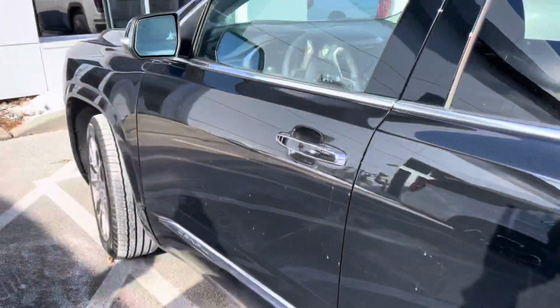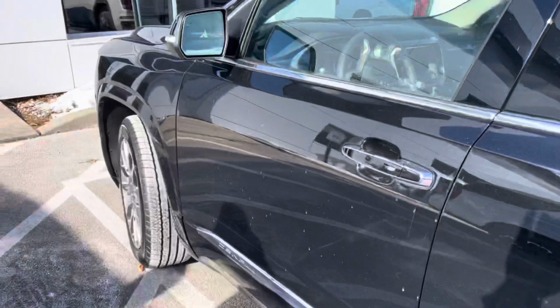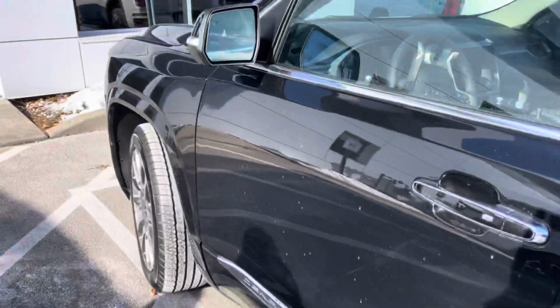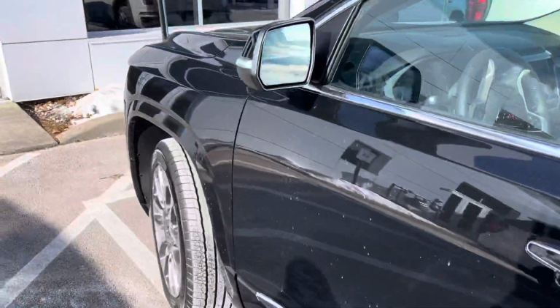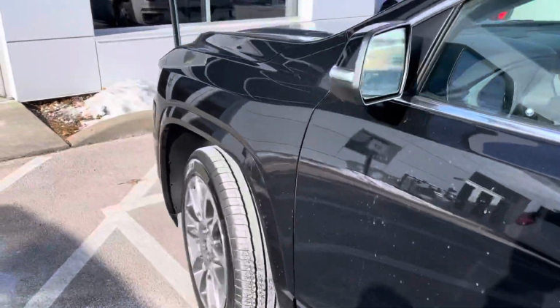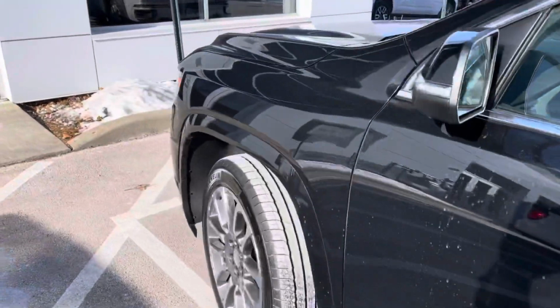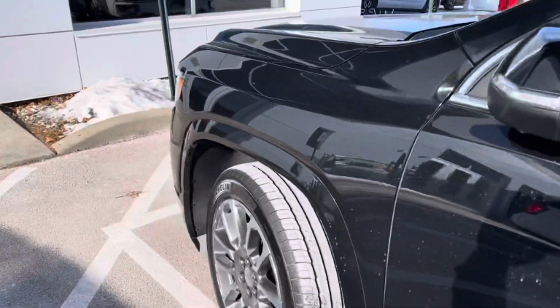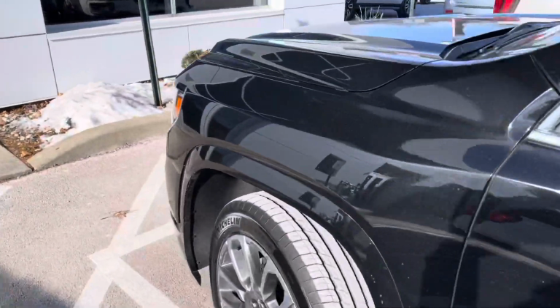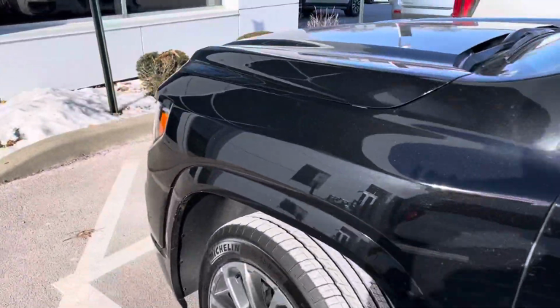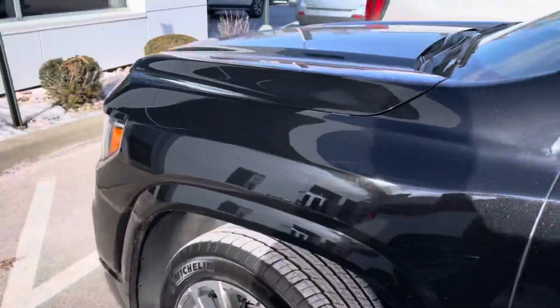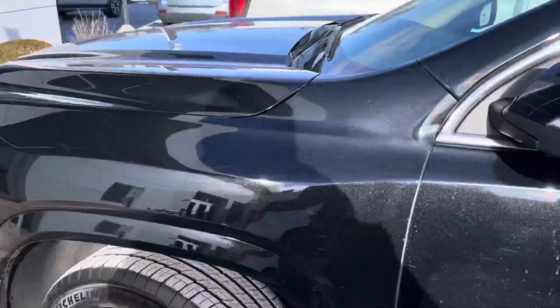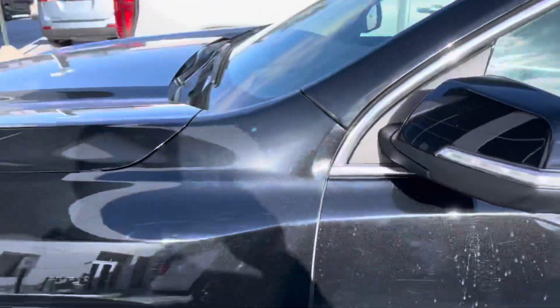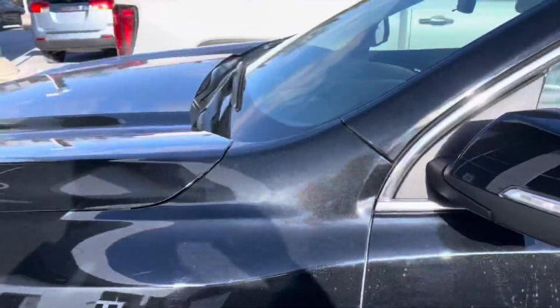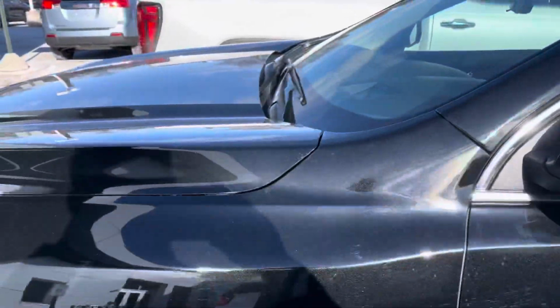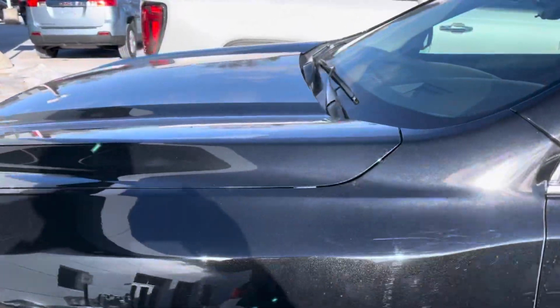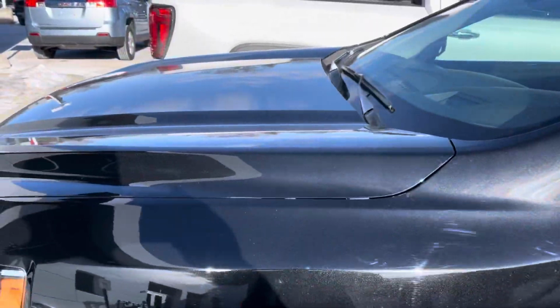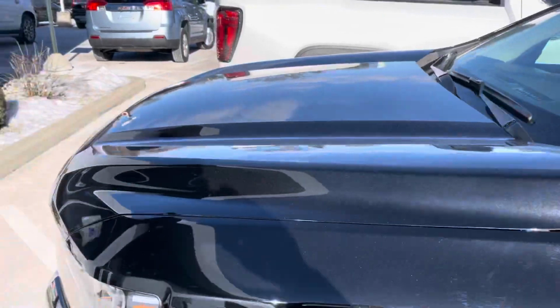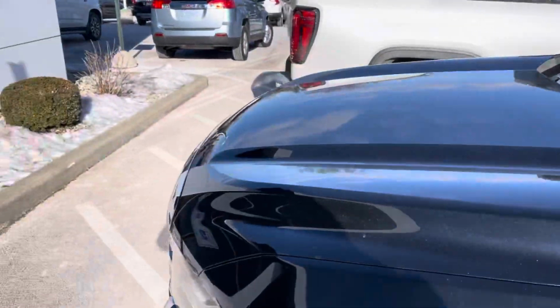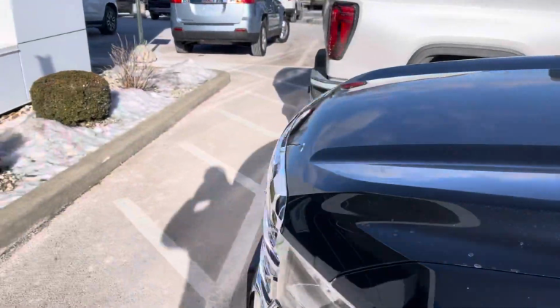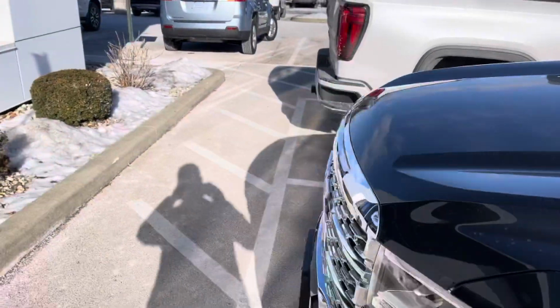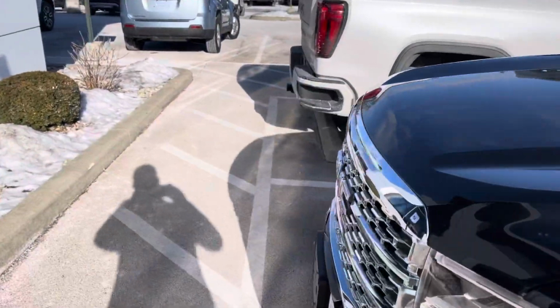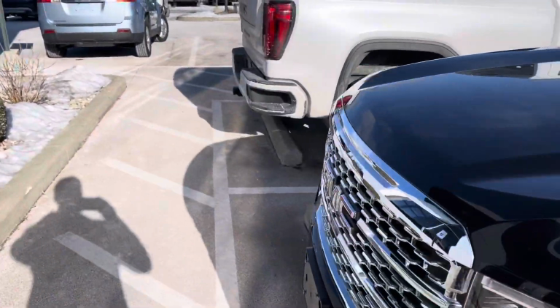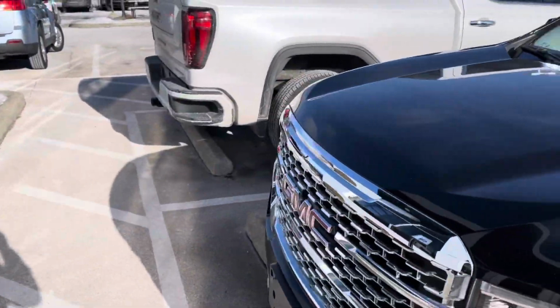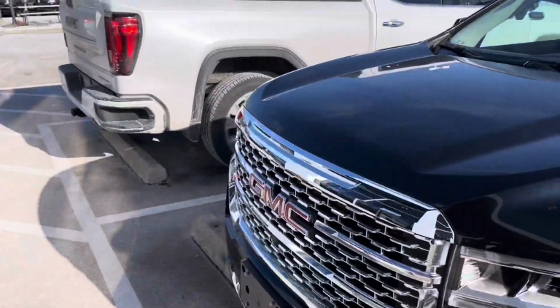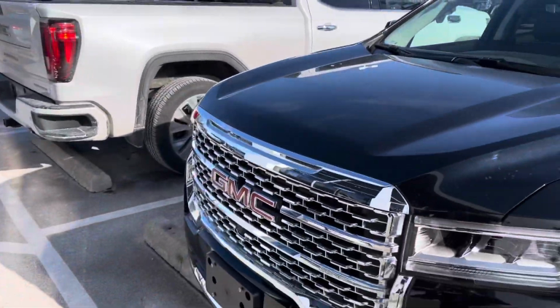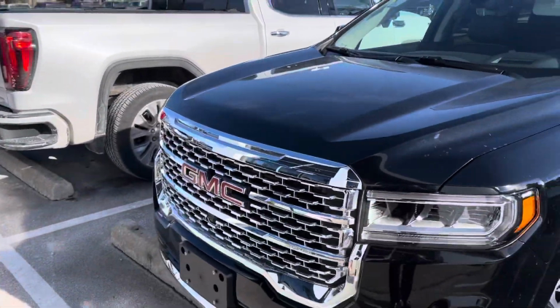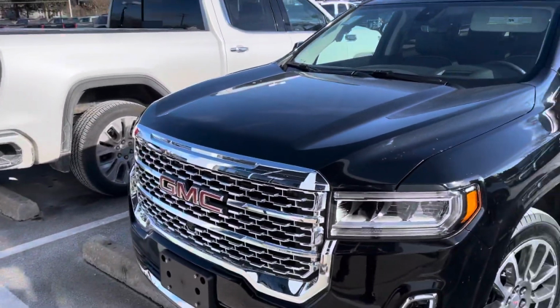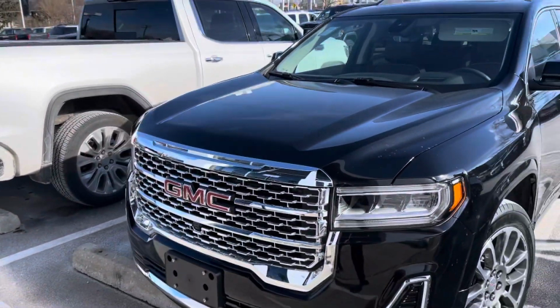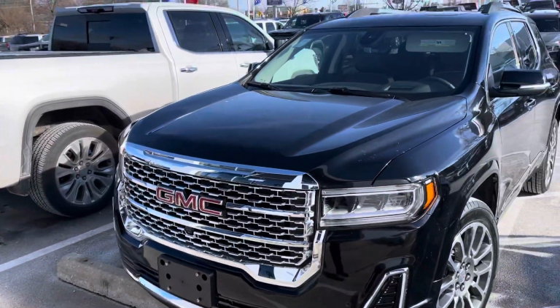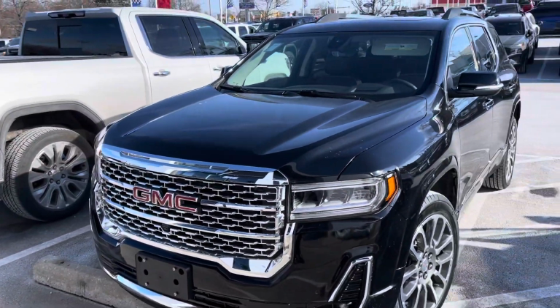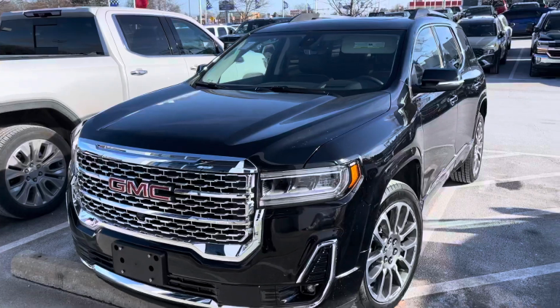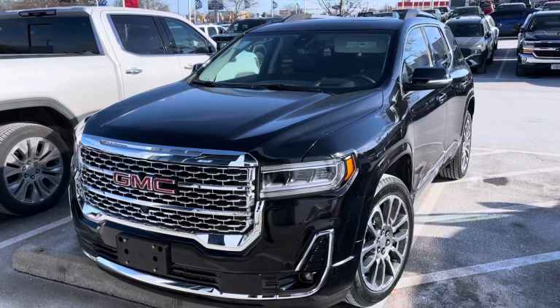It has the adaptive ride control suspension, adaptive cruise control, heating and ventilated front seats, heated second row seats, wireless Apple CarPlay and Android Auto connectivity, and much much more.